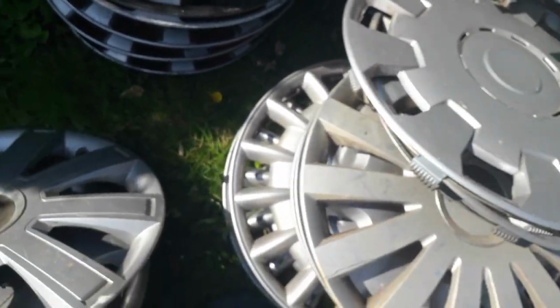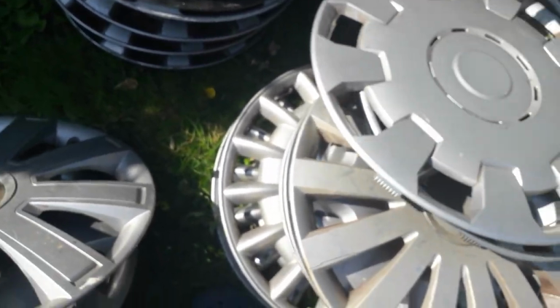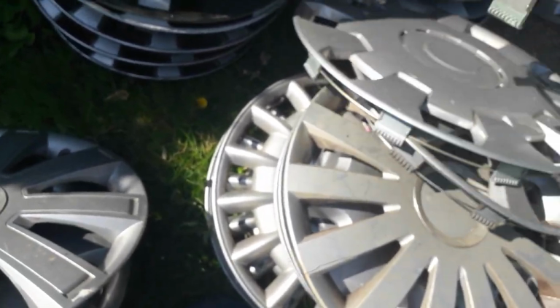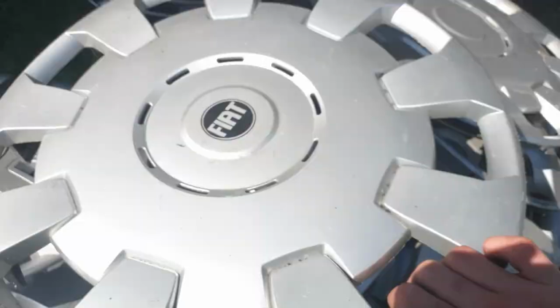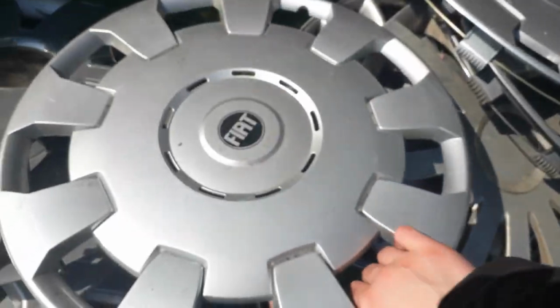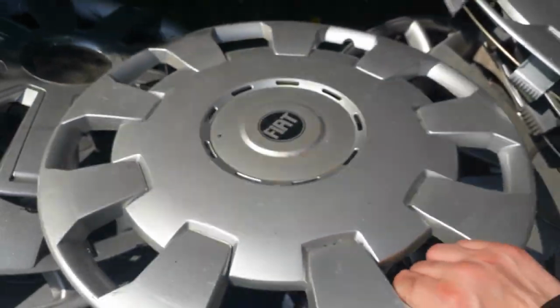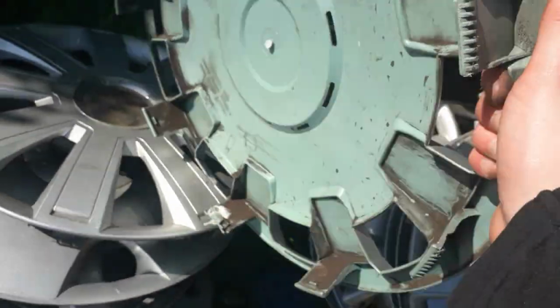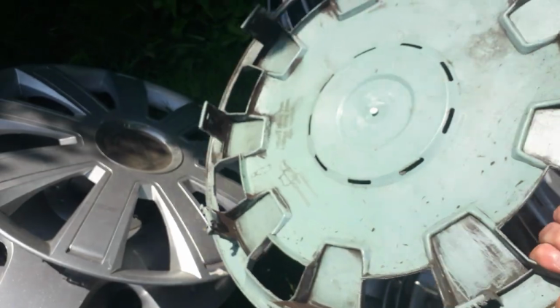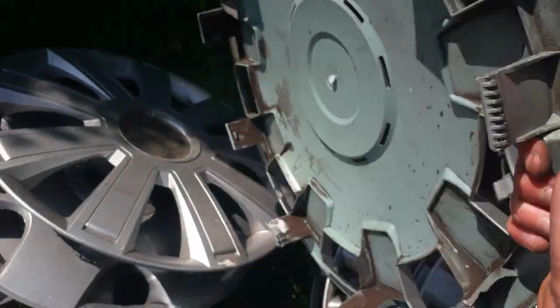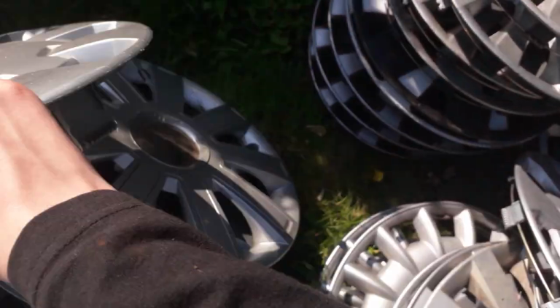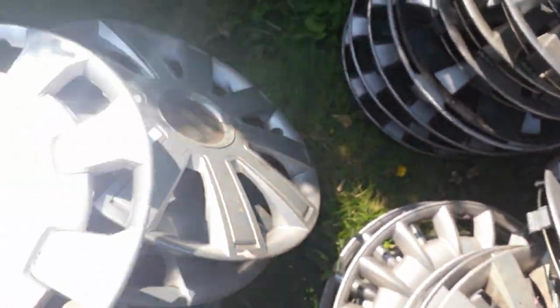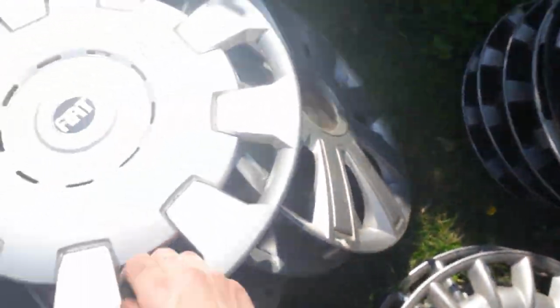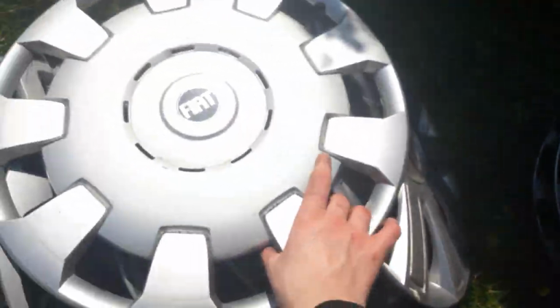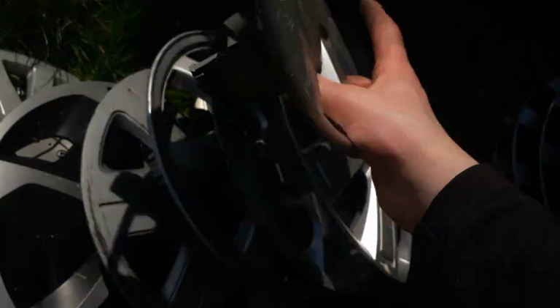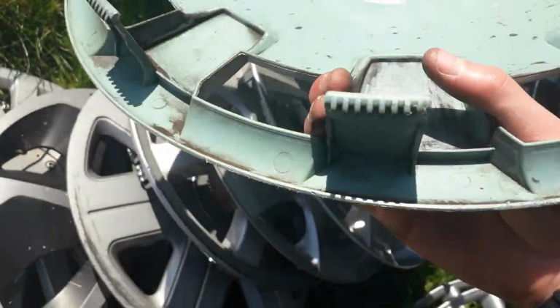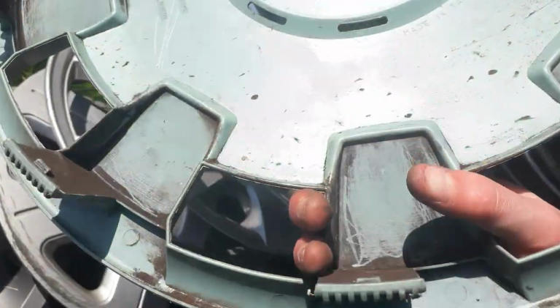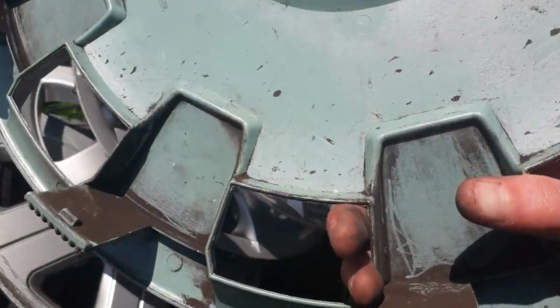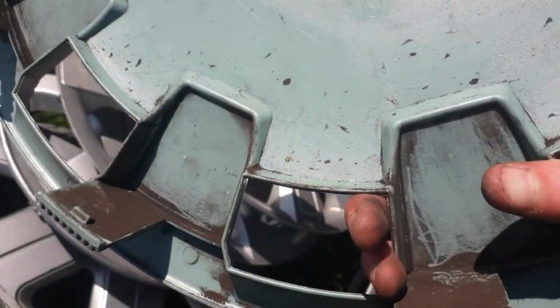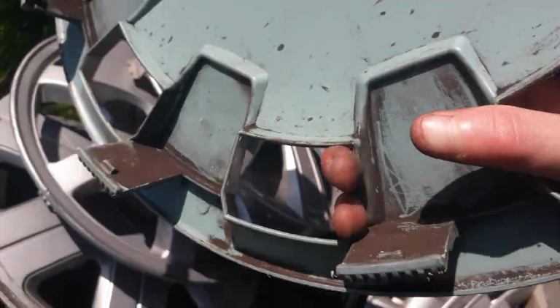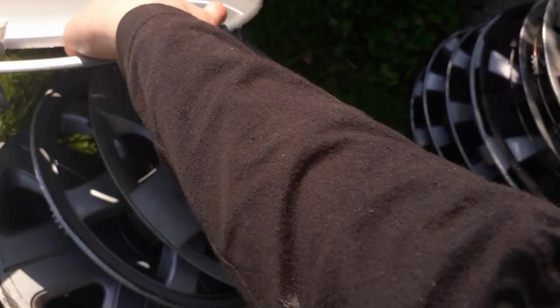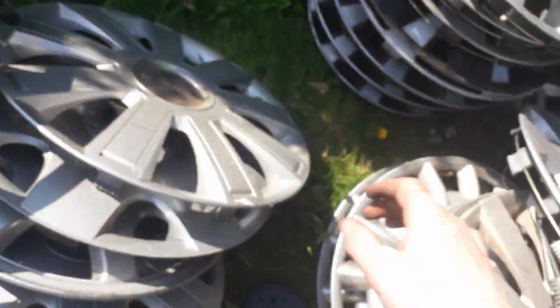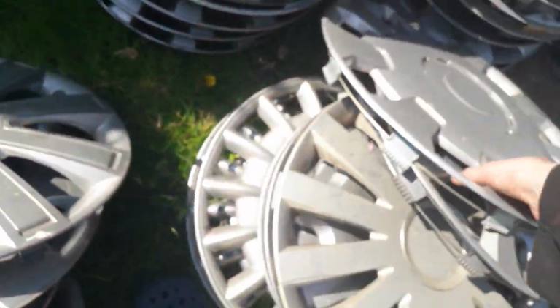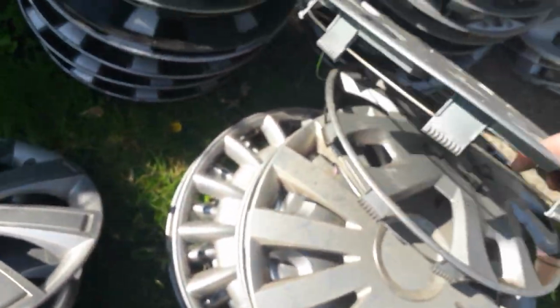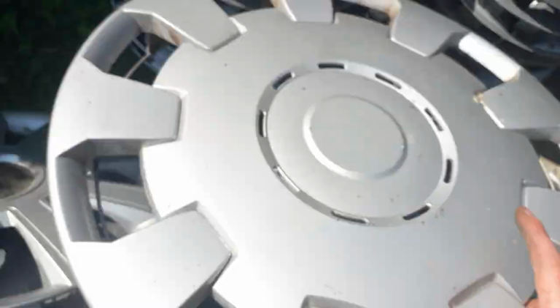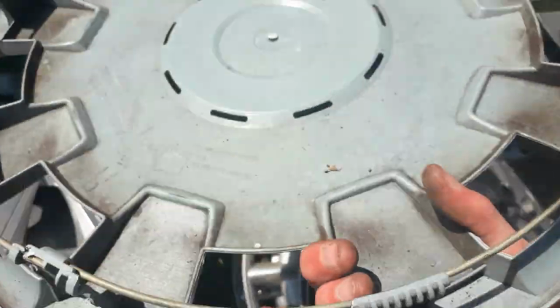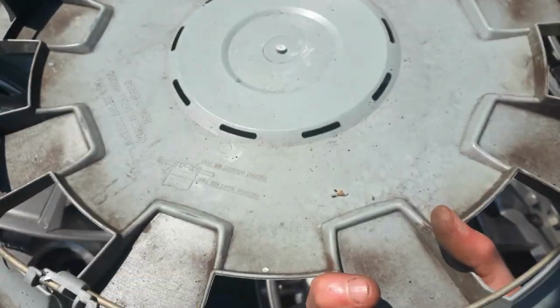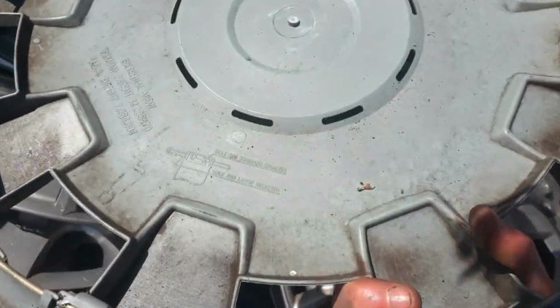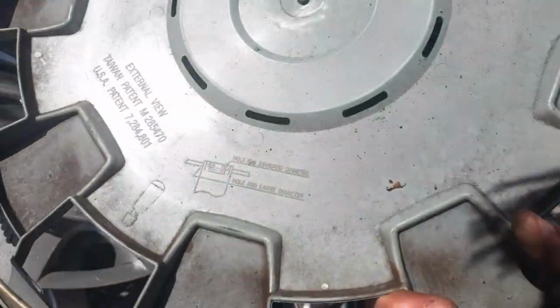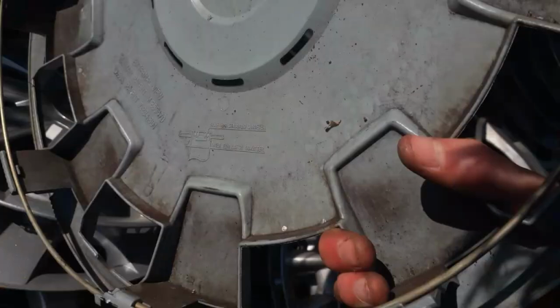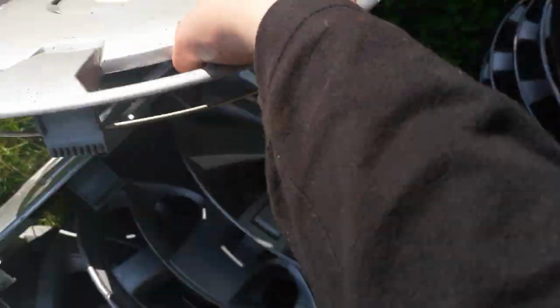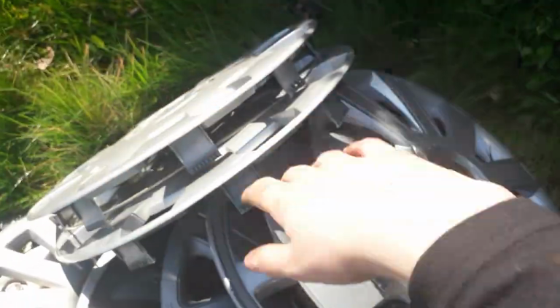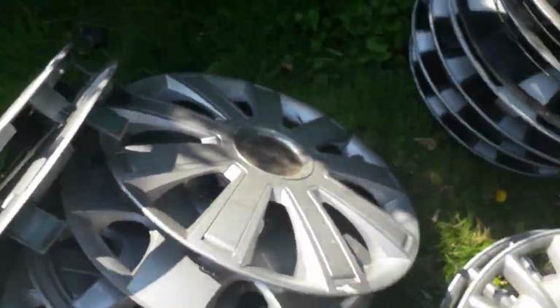An aftermarket Fiat hubcap, which is an Arashio one. I think this is 16-inch — this one must be 16 as well. Yes it is, so there's both 16s.